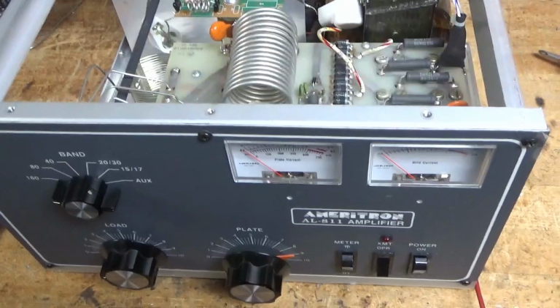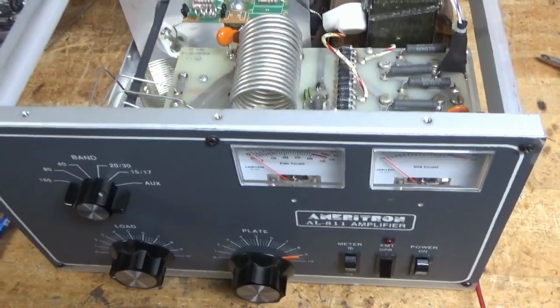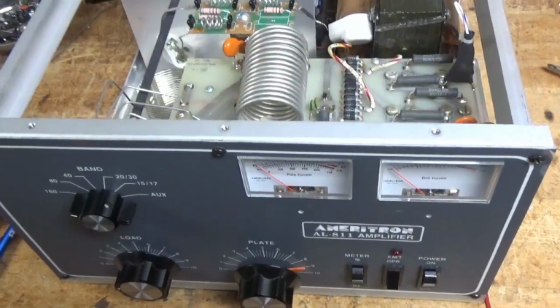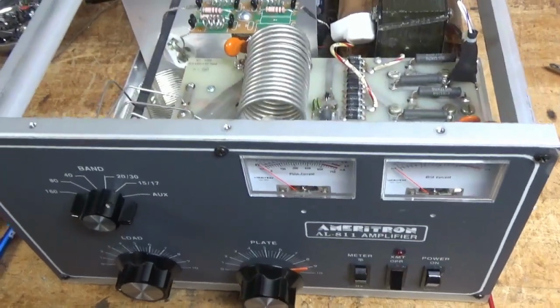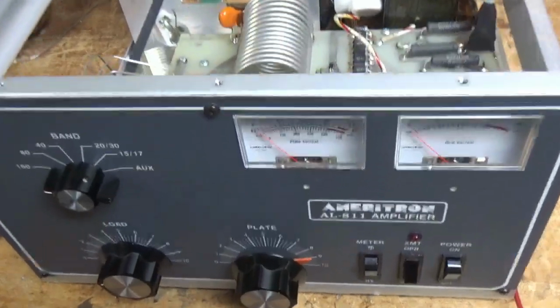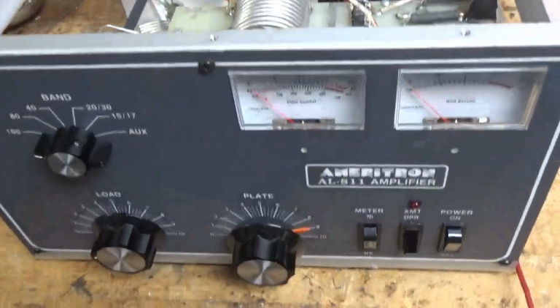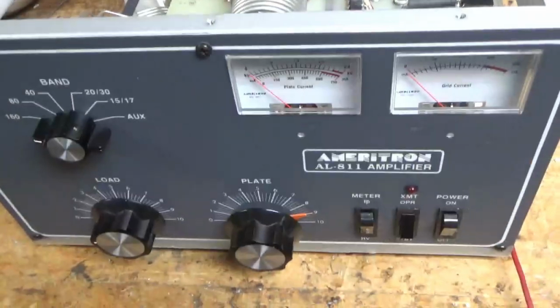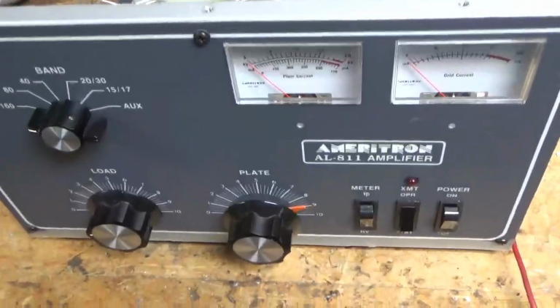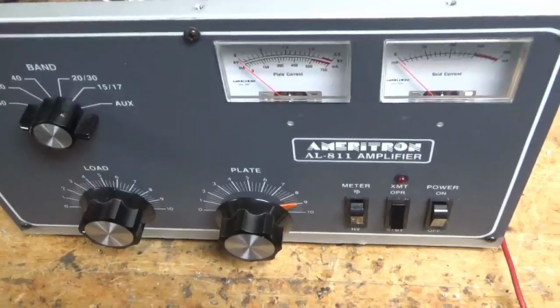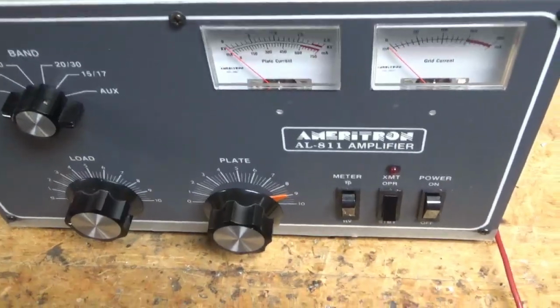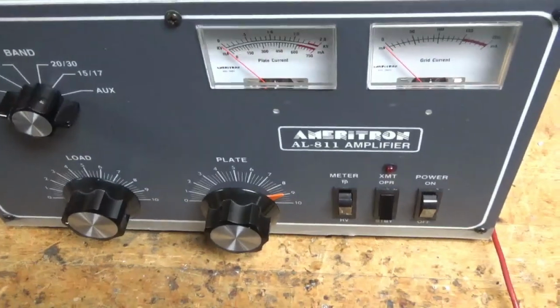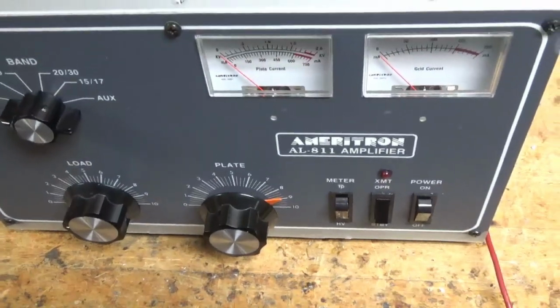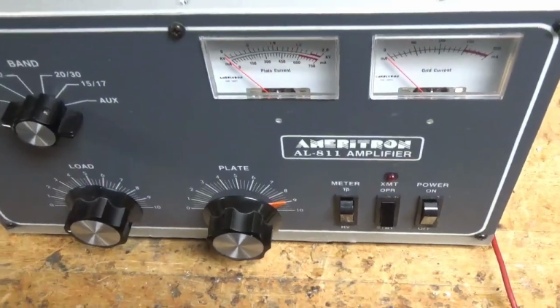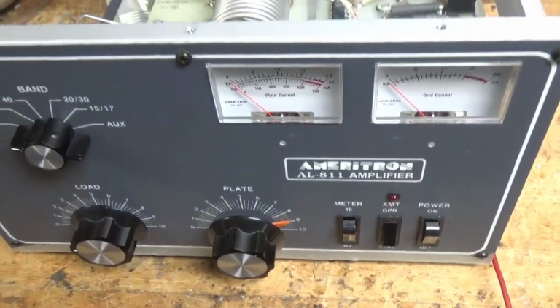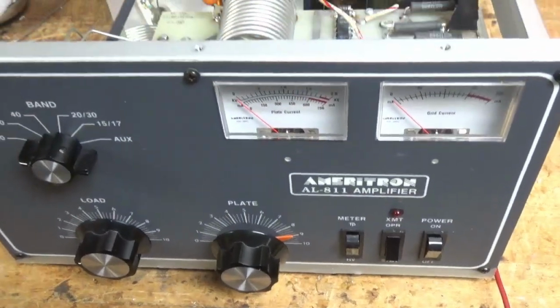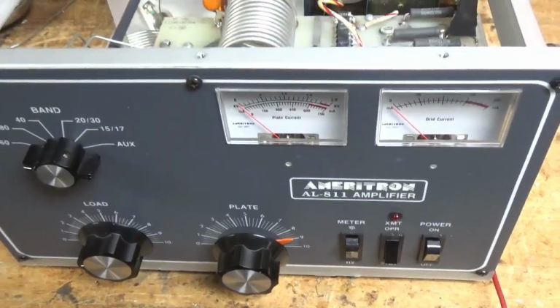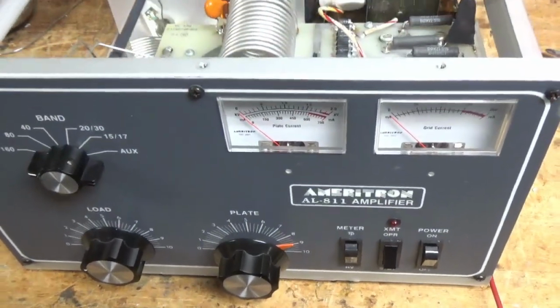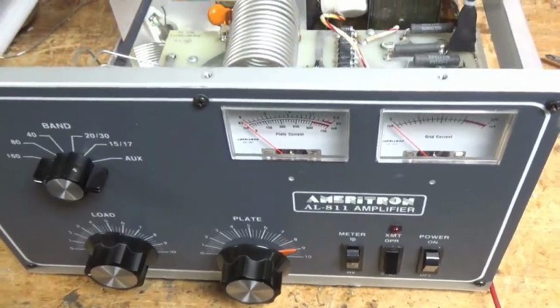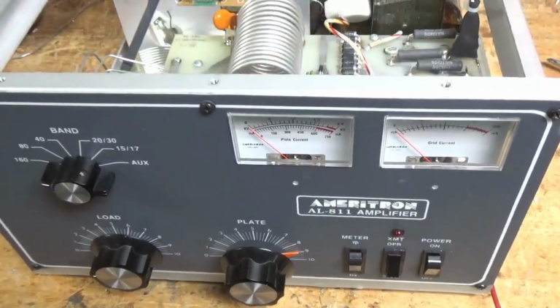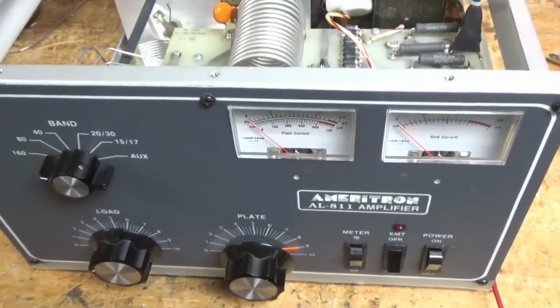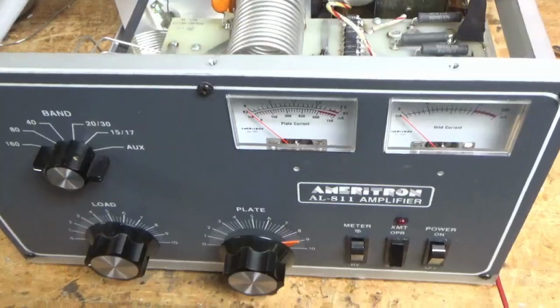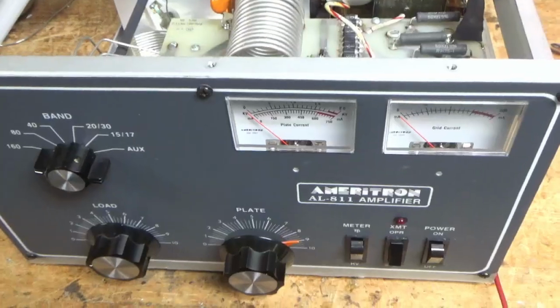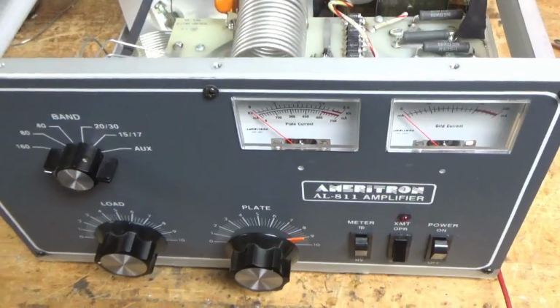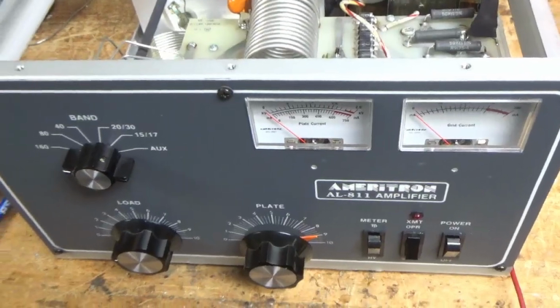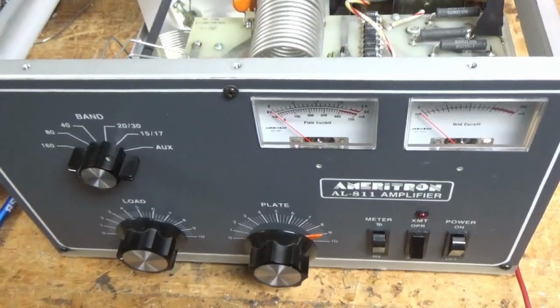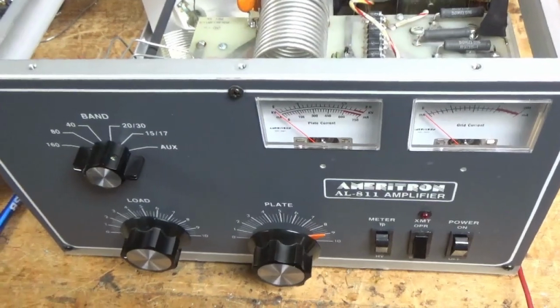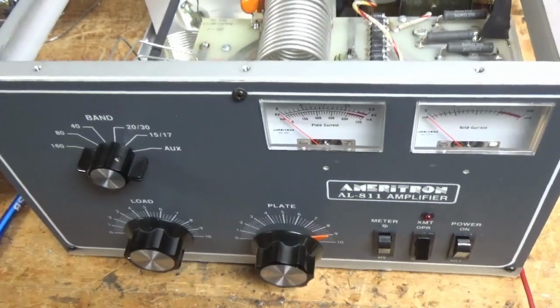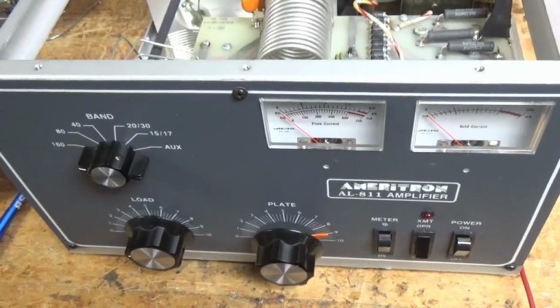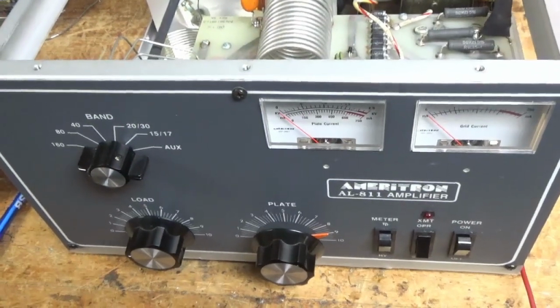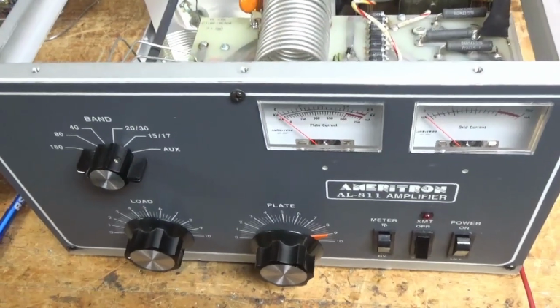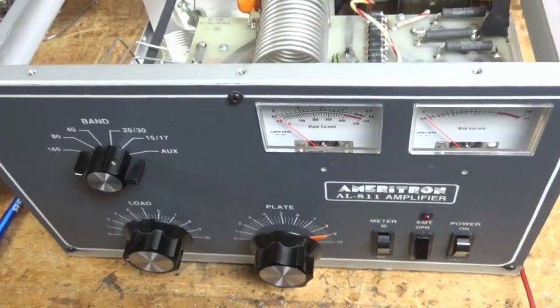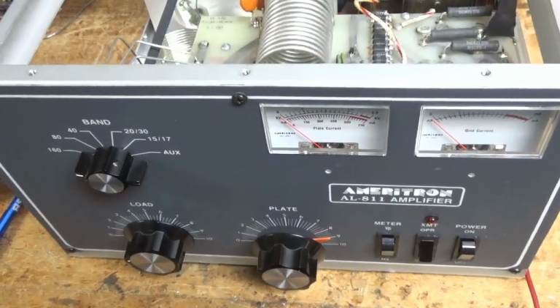Hi everybody, AmpRepairGuy.com, 203-892-4119, also HarbachElectronics.com. Please like, share, and subscribe.